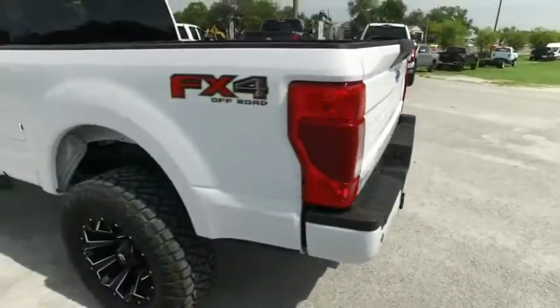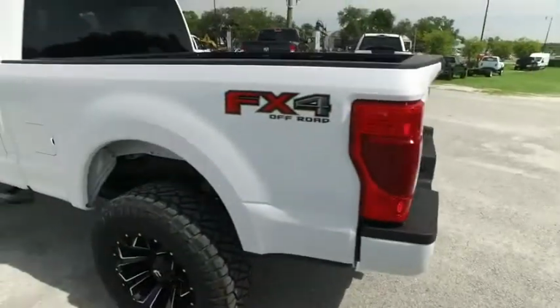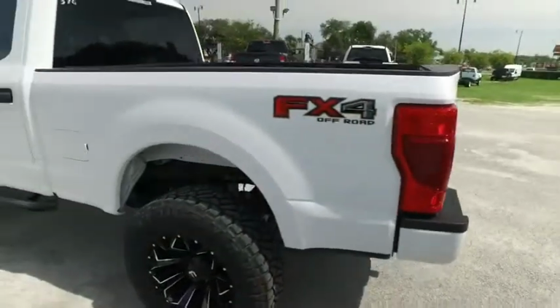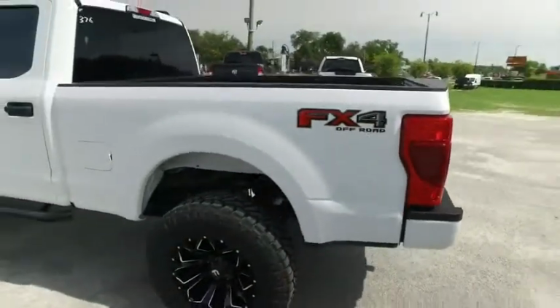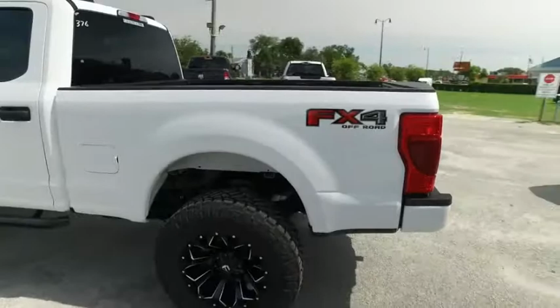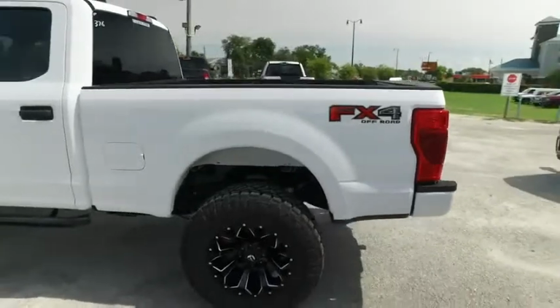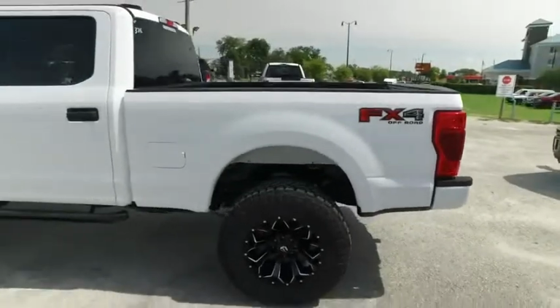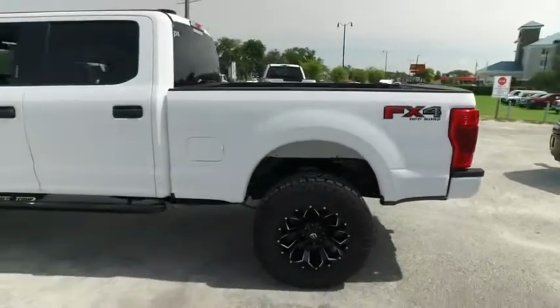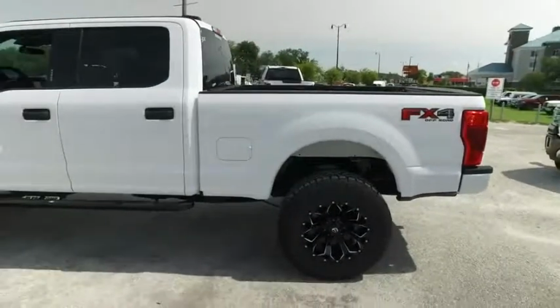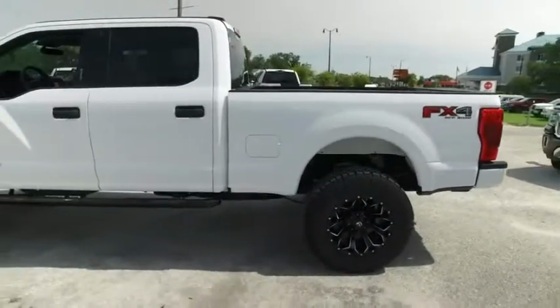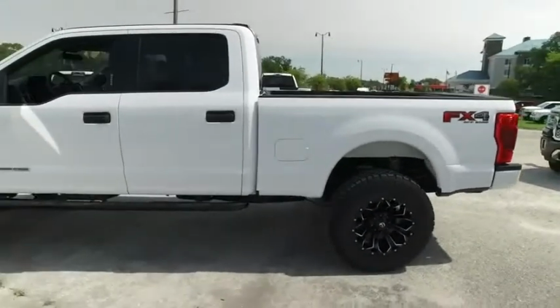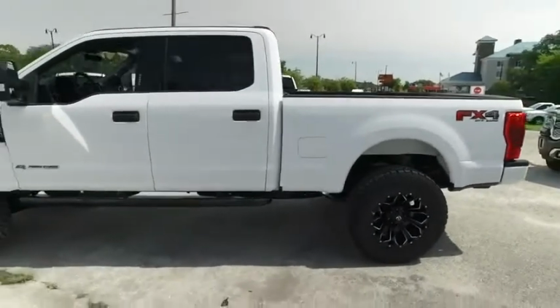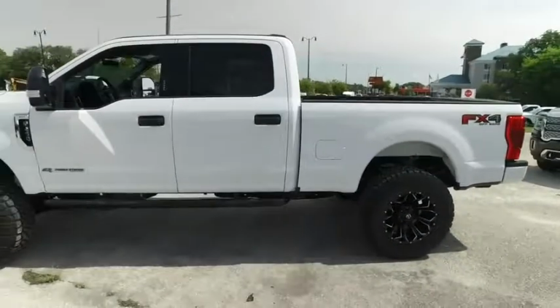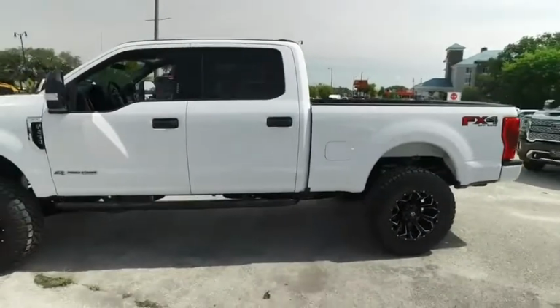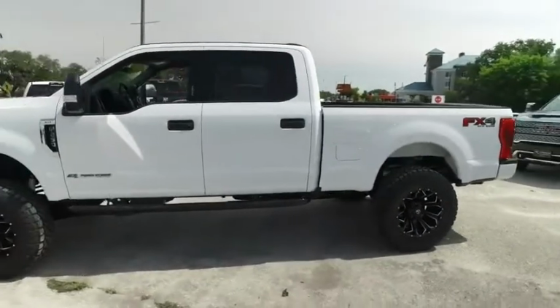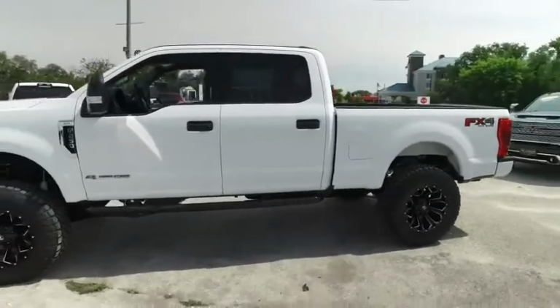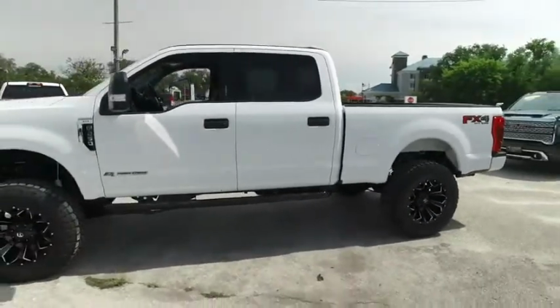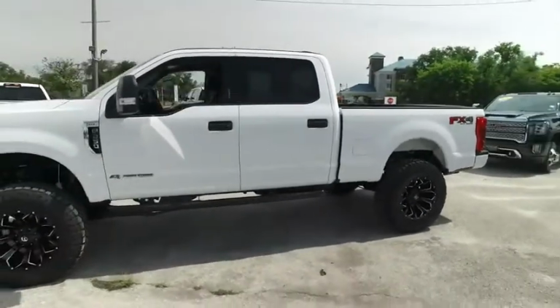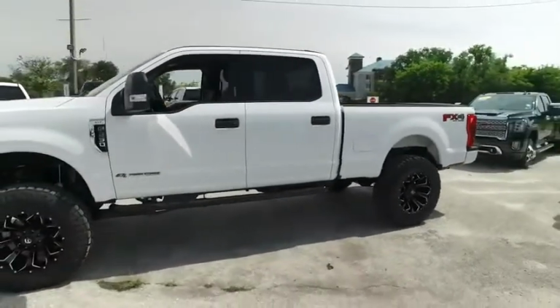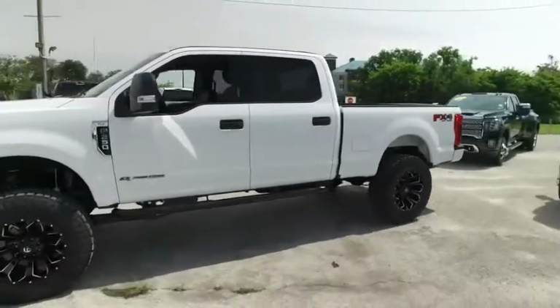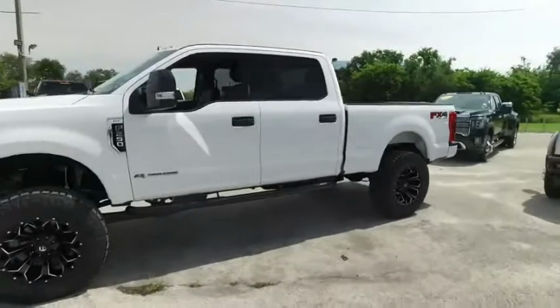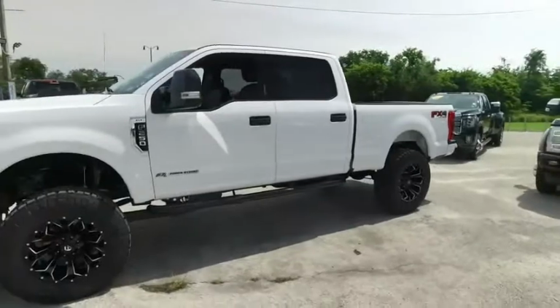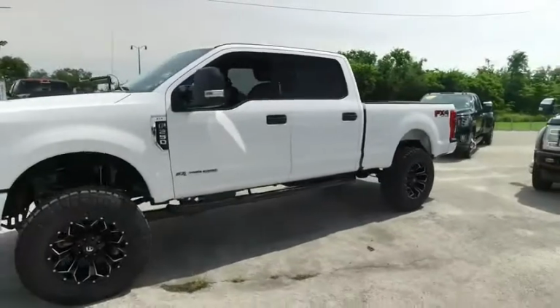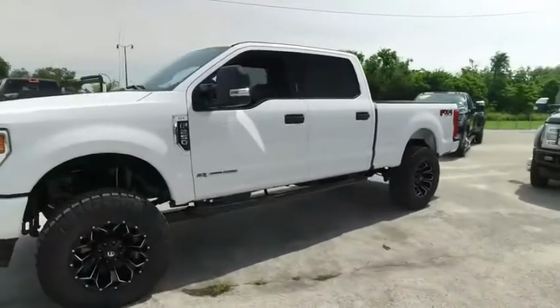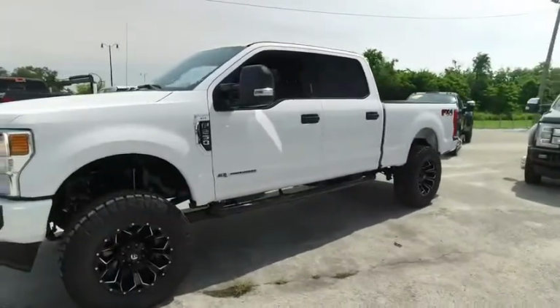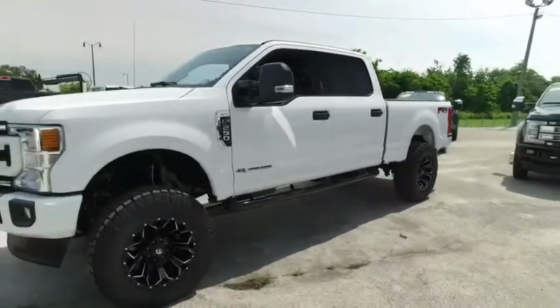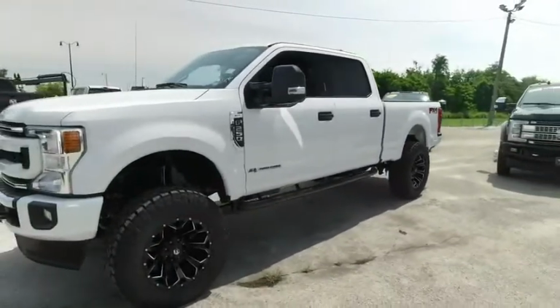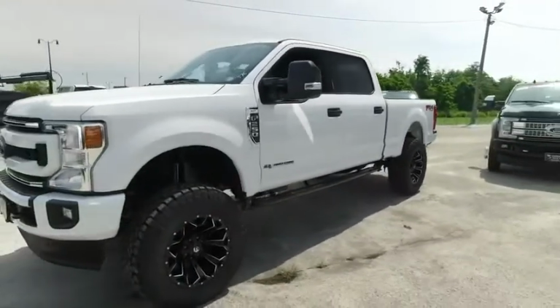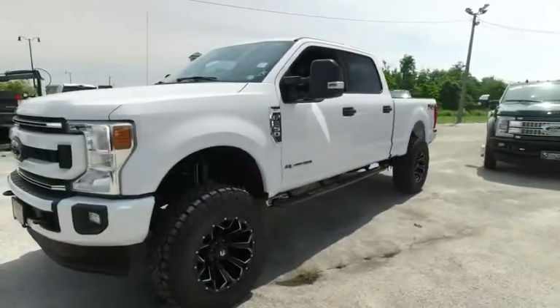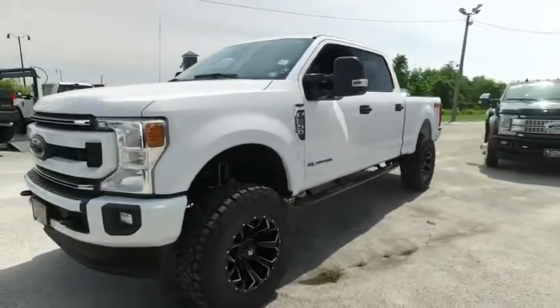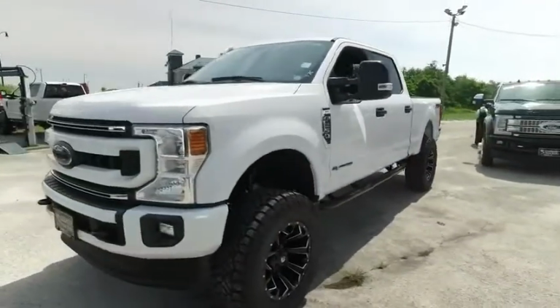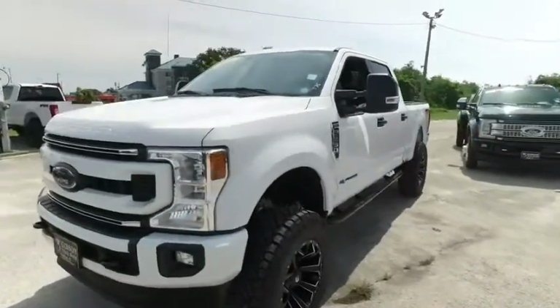Today, Gibson Truck World proudly presents this beautiful 2020 F-250. Looking so clean, extreme. This brand new lifted beast is ready to feast.